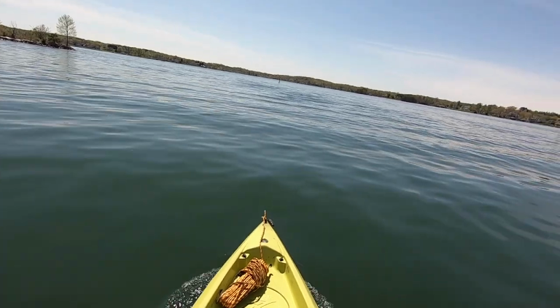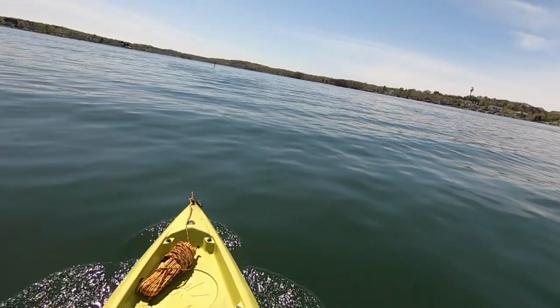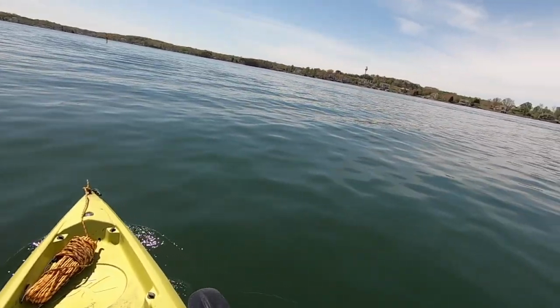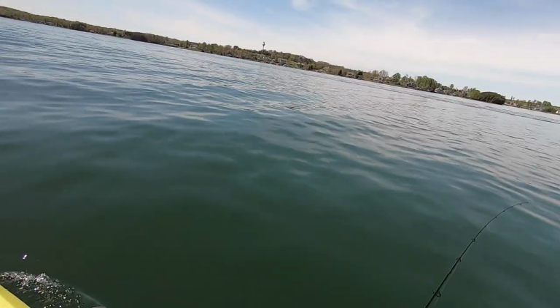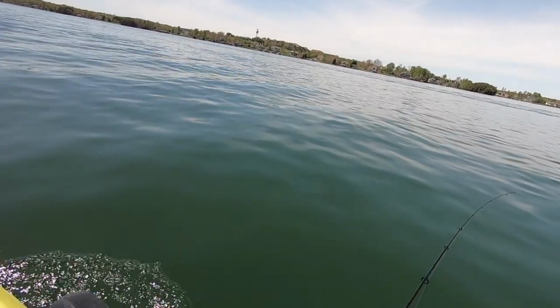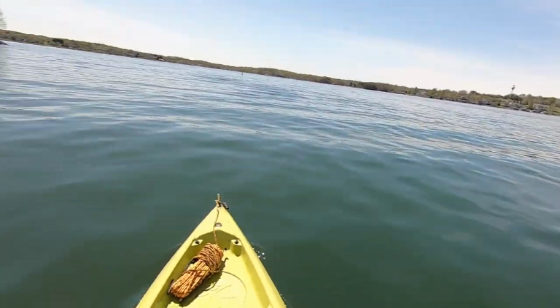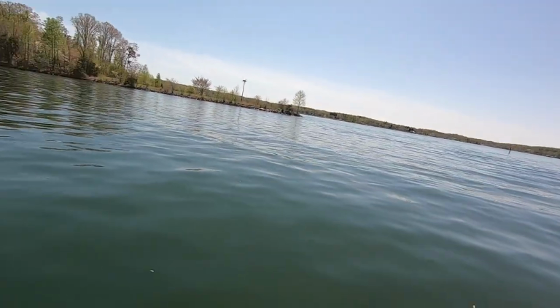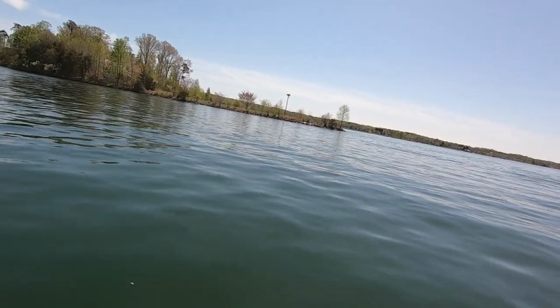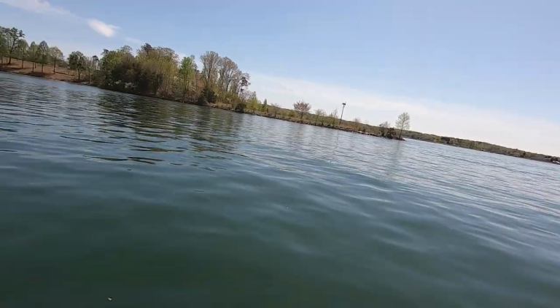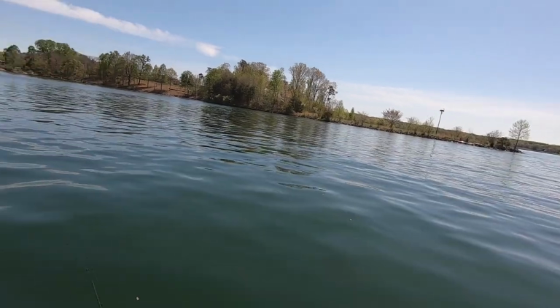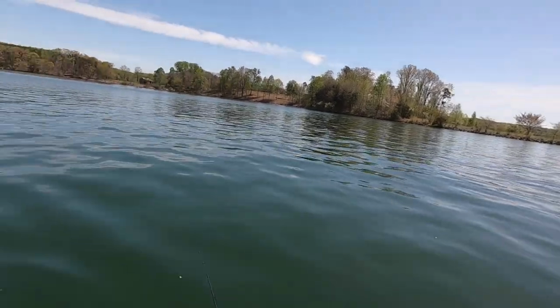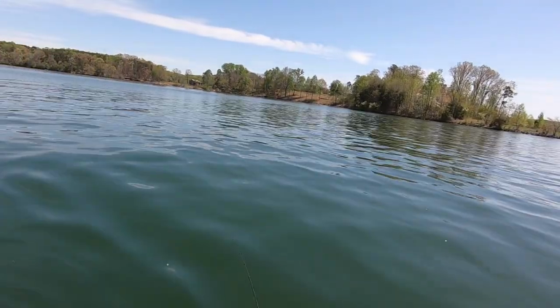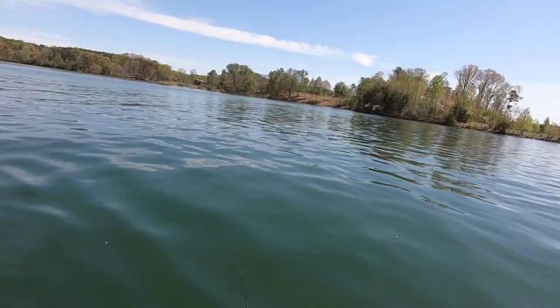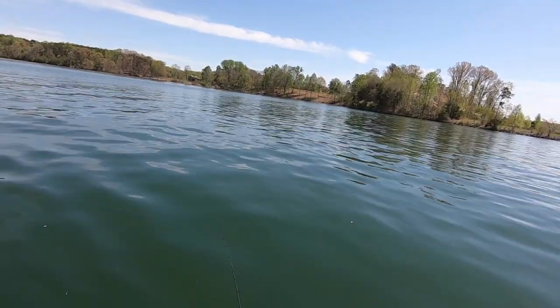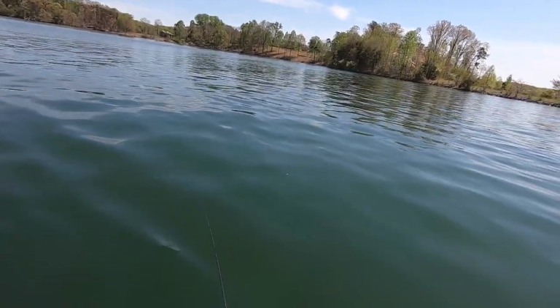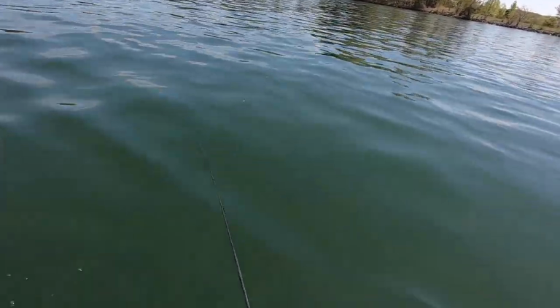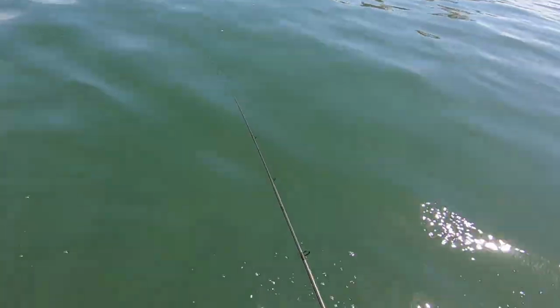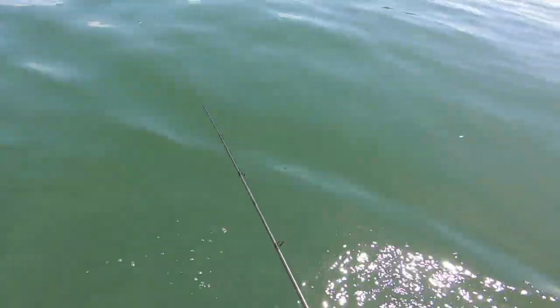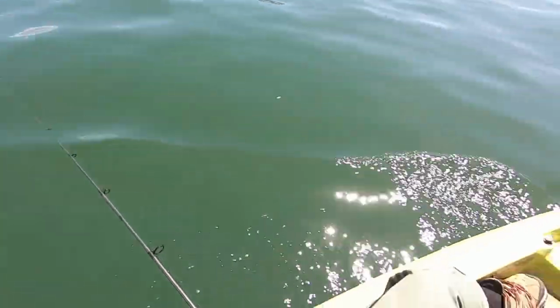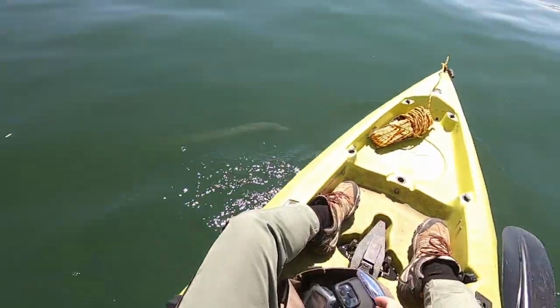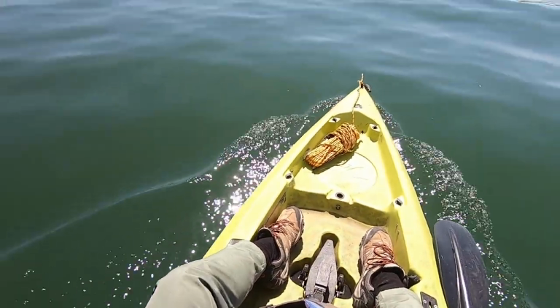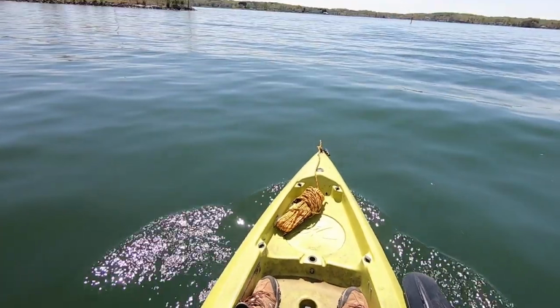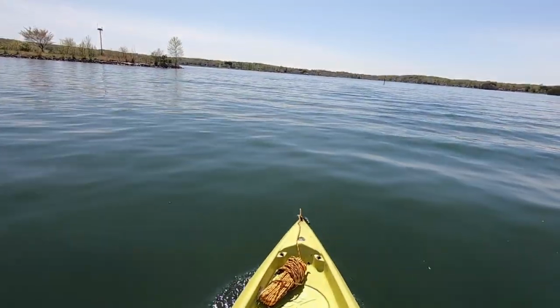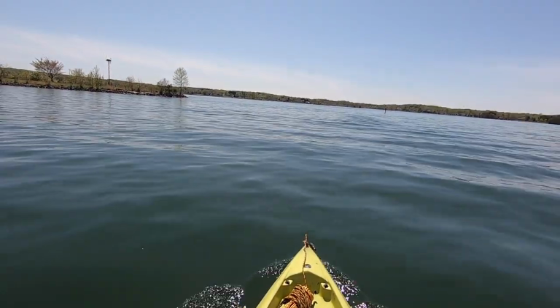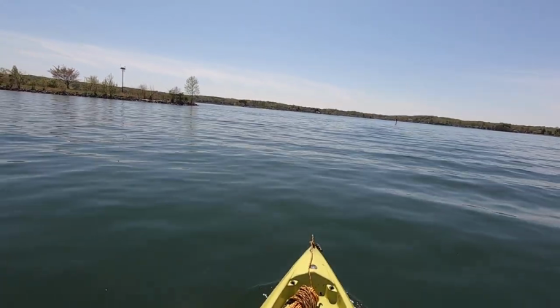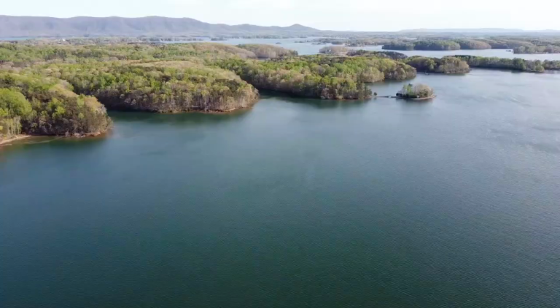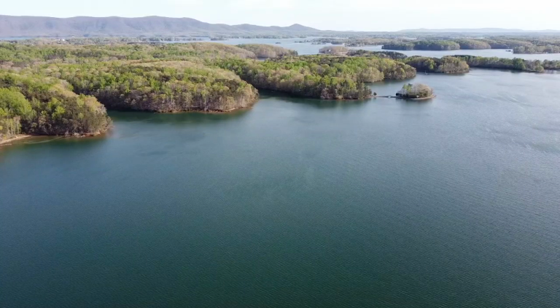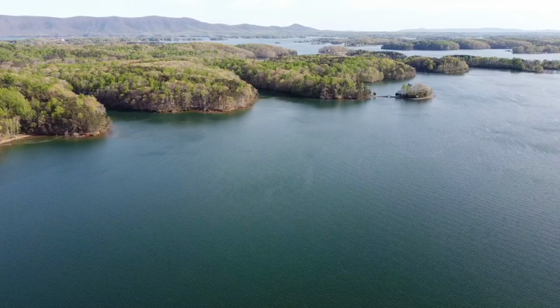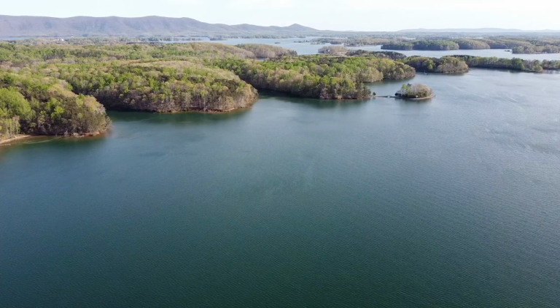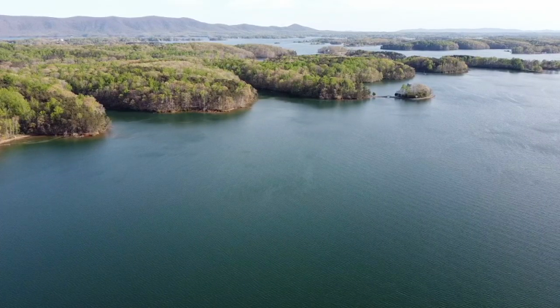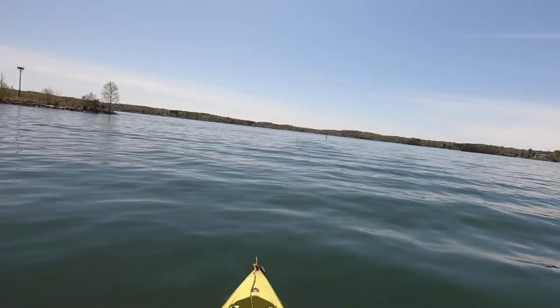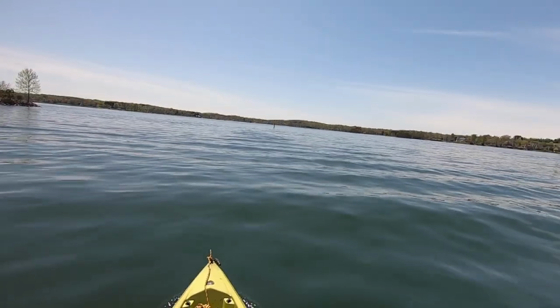I'm looking for a much bigger striper. I trolled back and forth over that same area but didn't get any more. I'm going to start exploring the lake, covering lots of water to try to catch that giant striper. I'm going to head toward the cabins — it's about two and a half miles from here, it's worth a try.